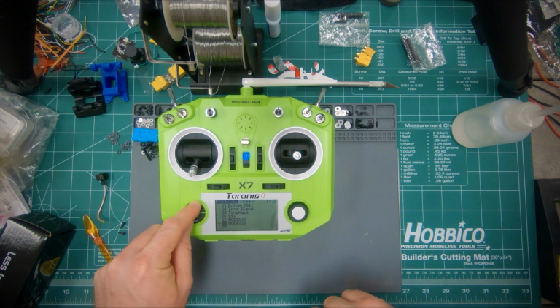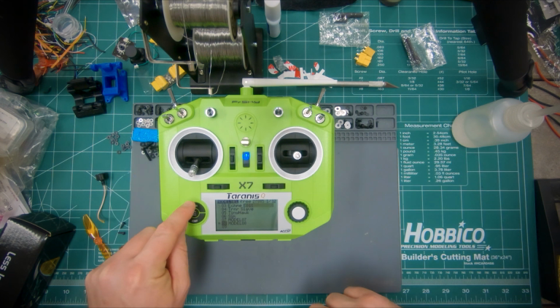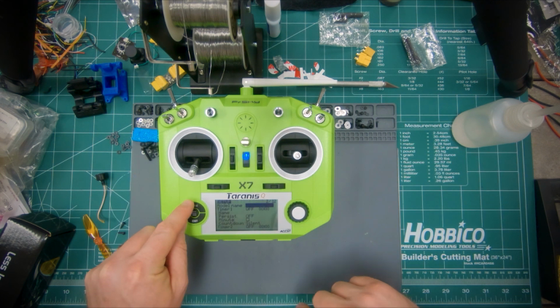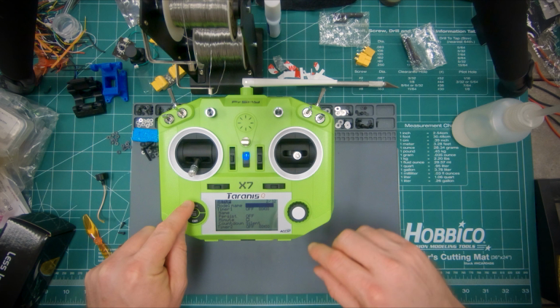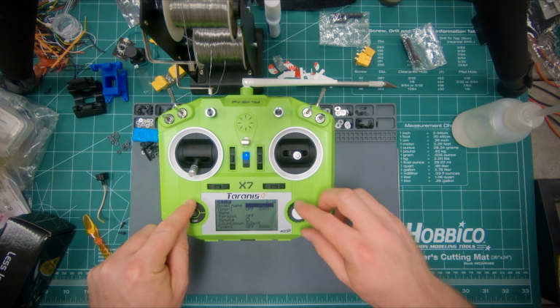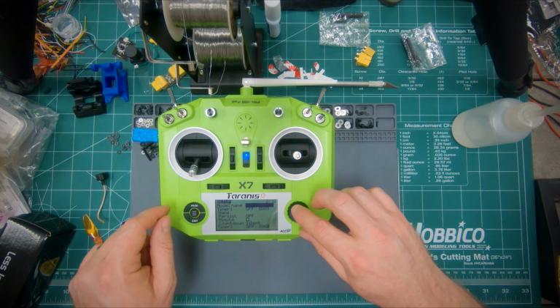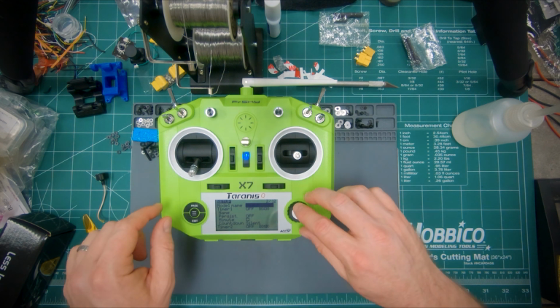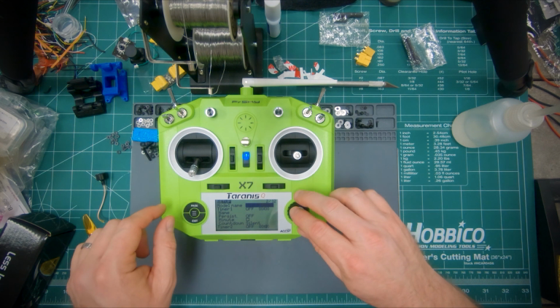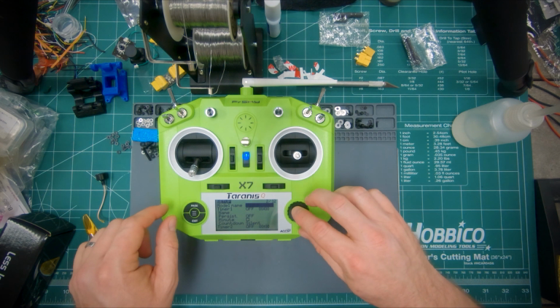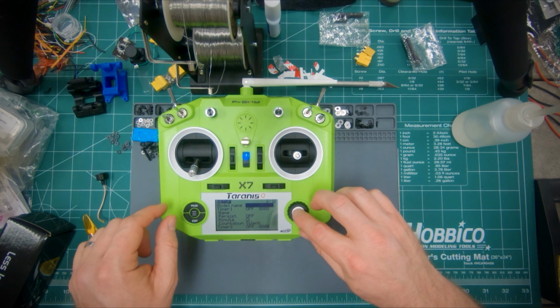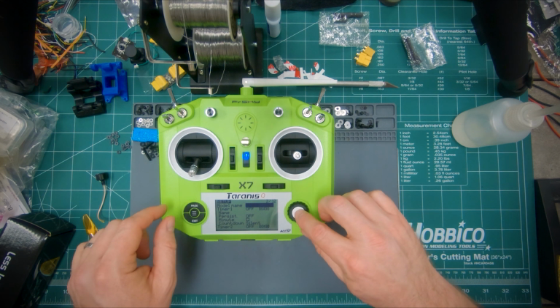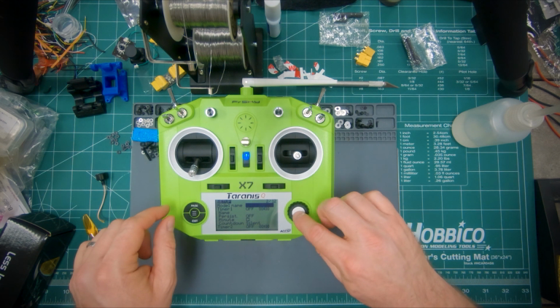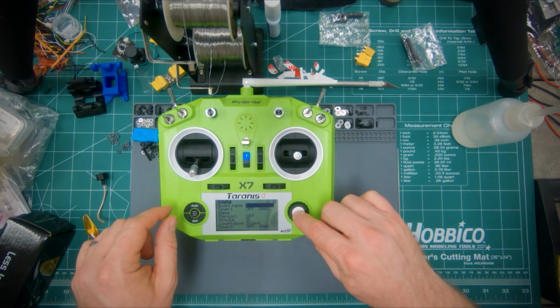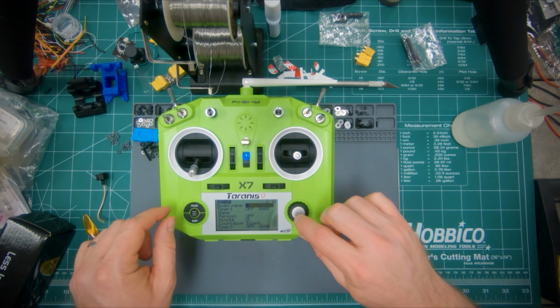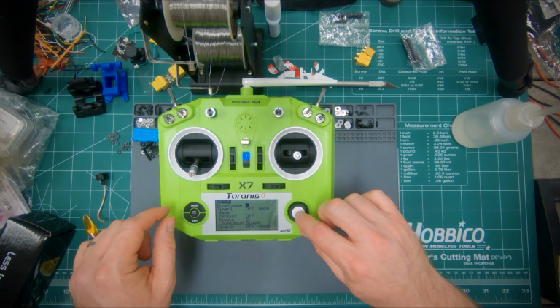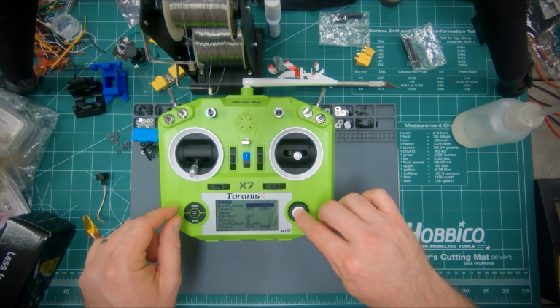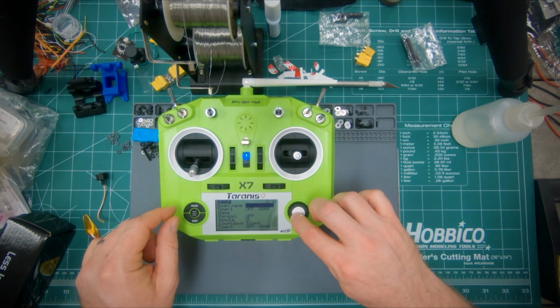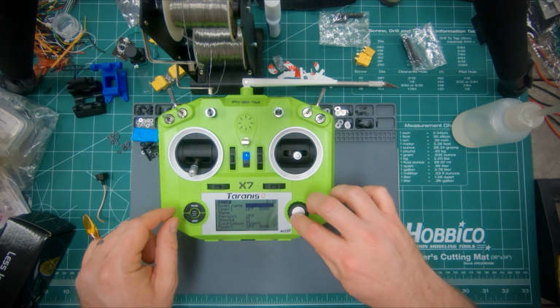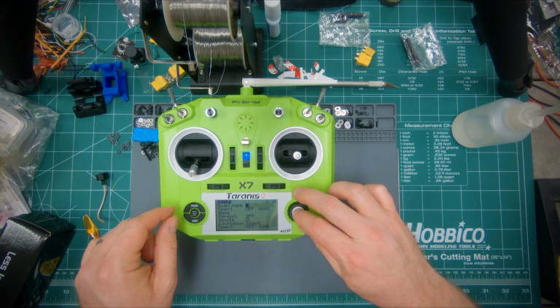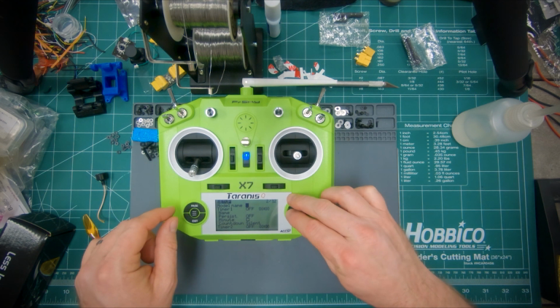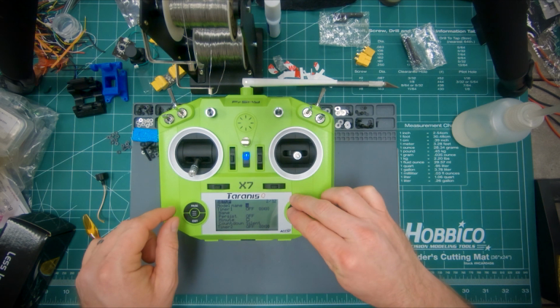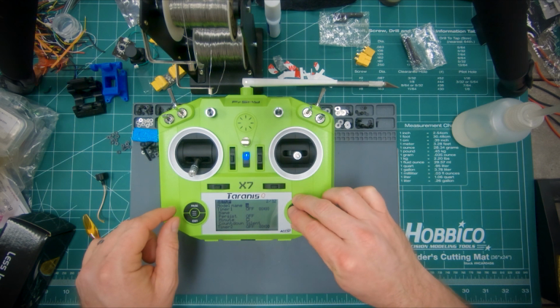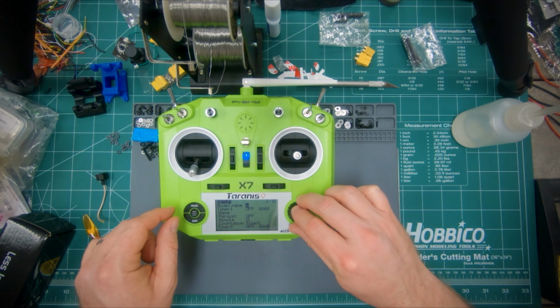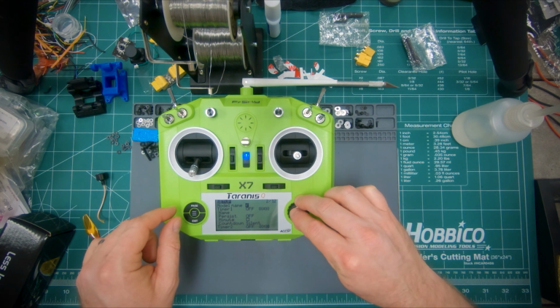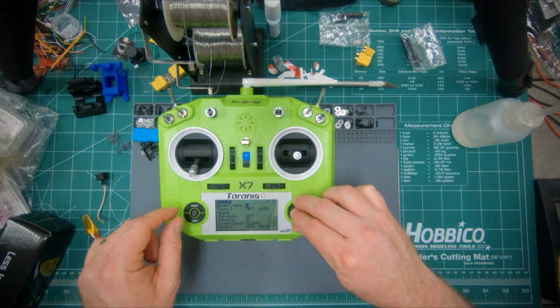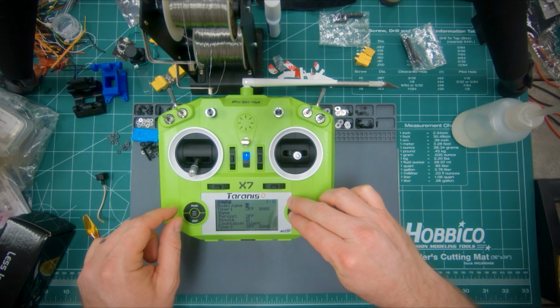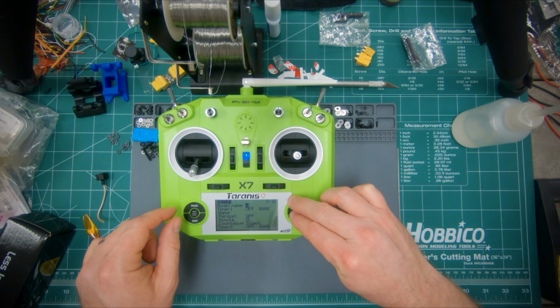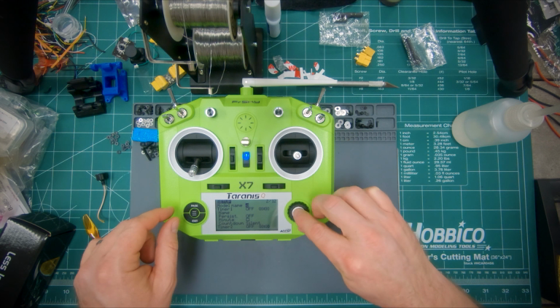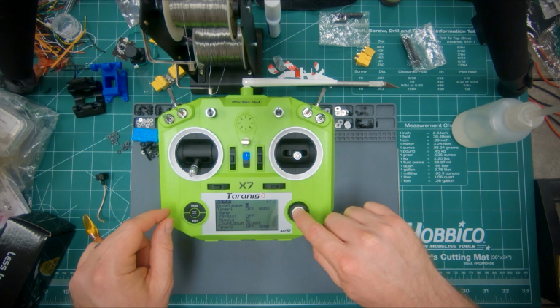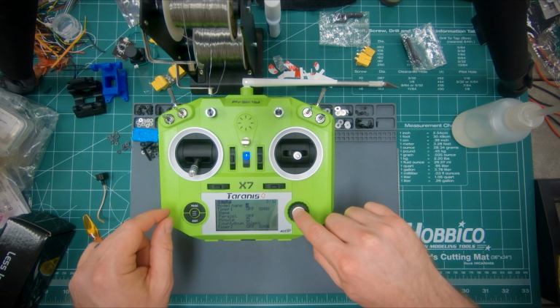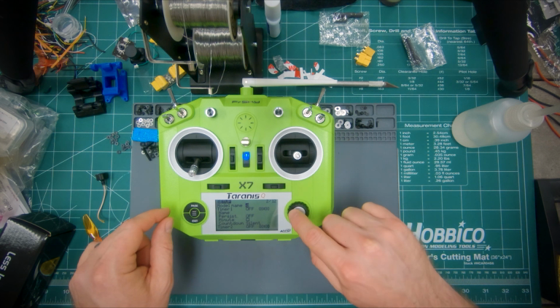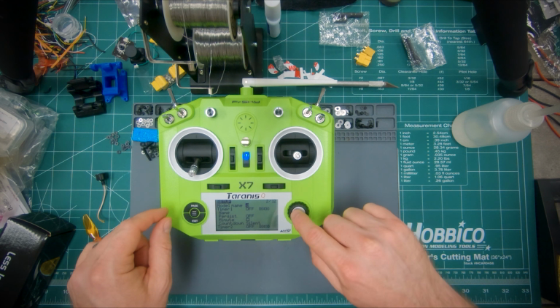Now go into the model. On the setup page you can choose the model name. You can make it any name you want. I'm going to call this DRL Sim.